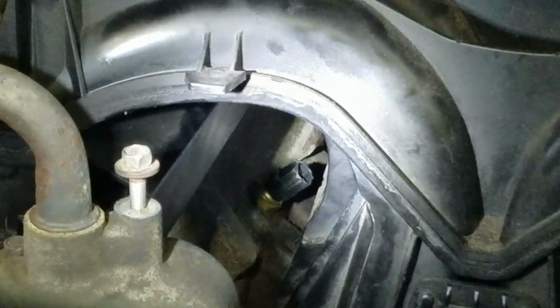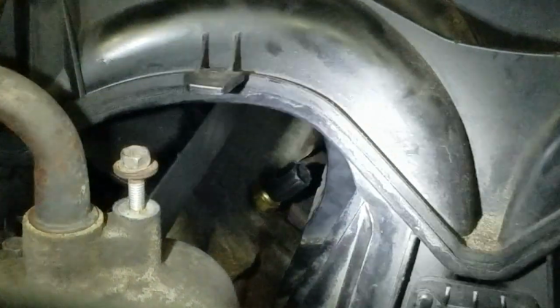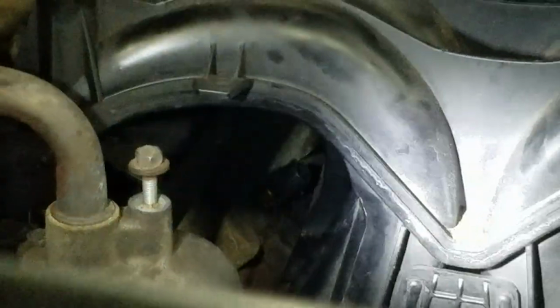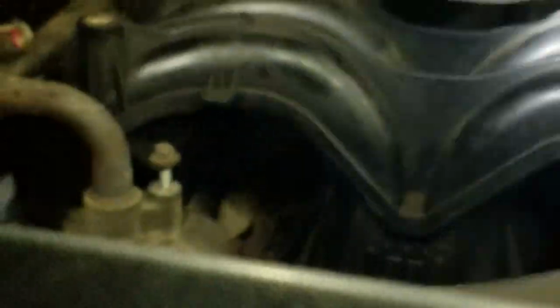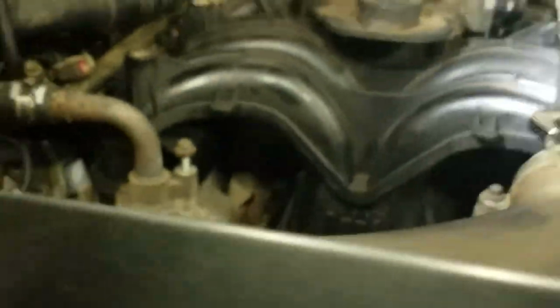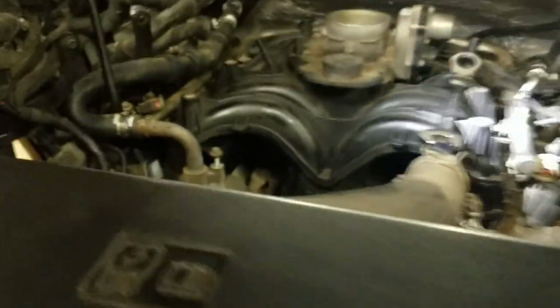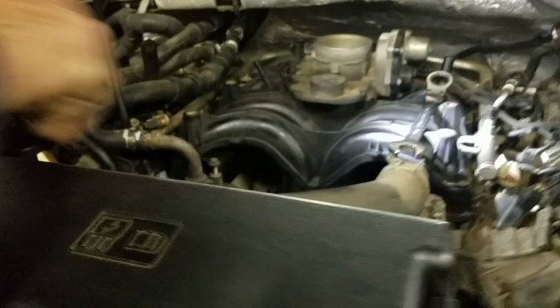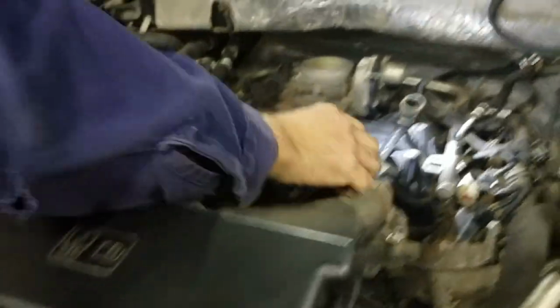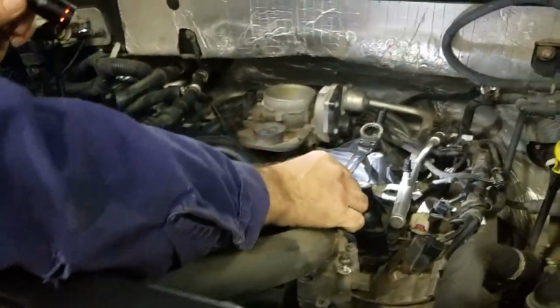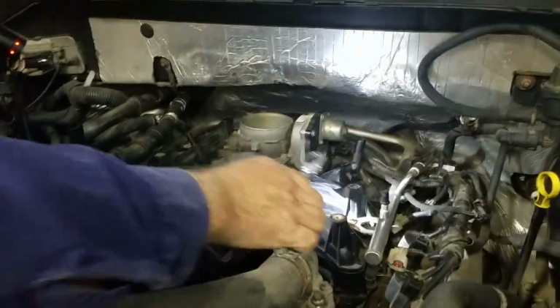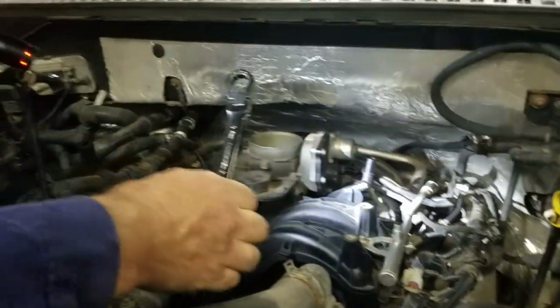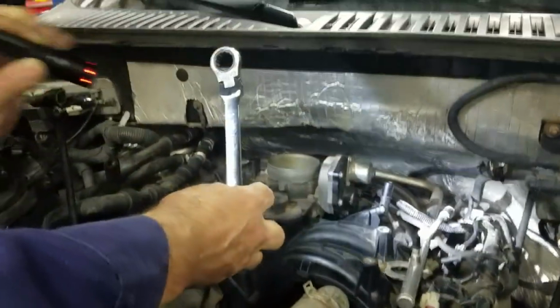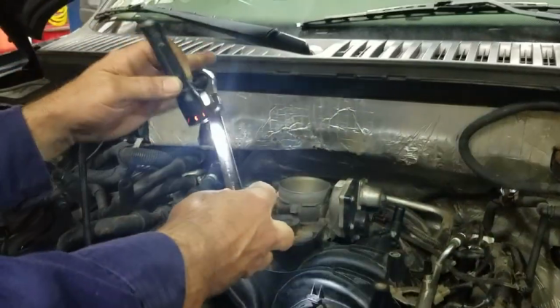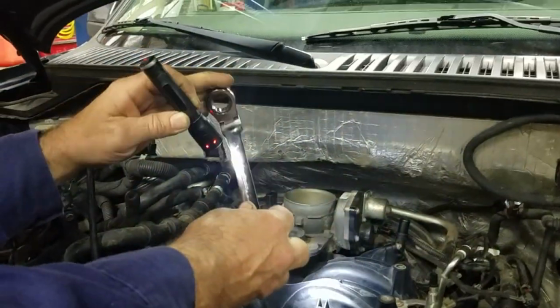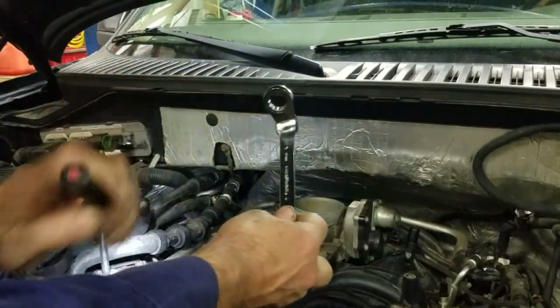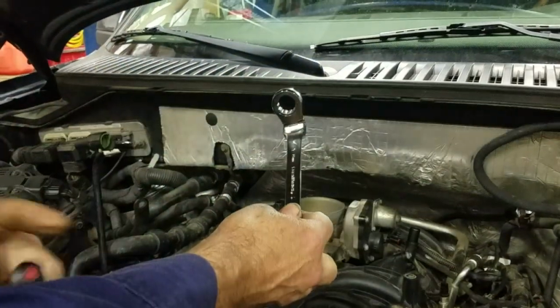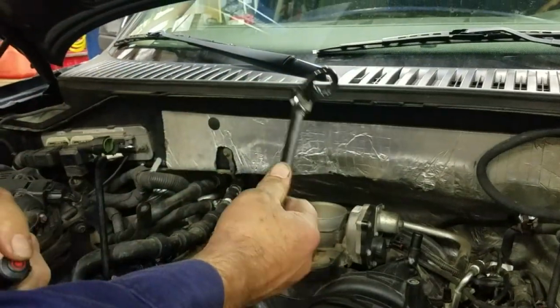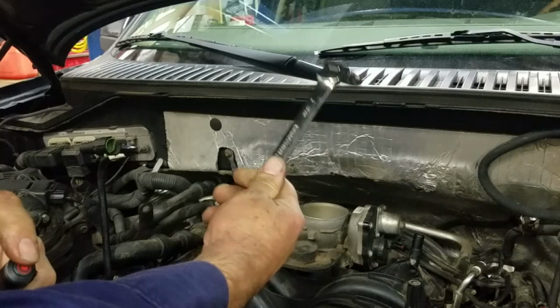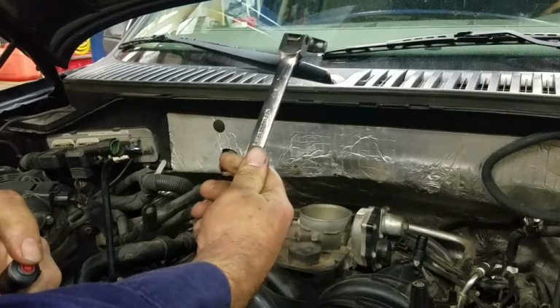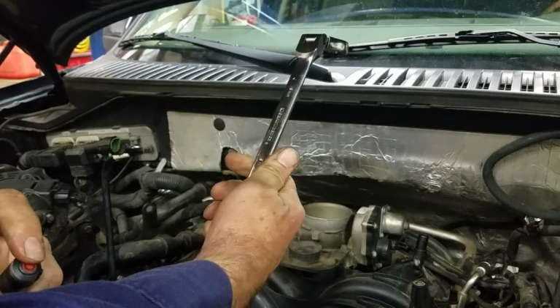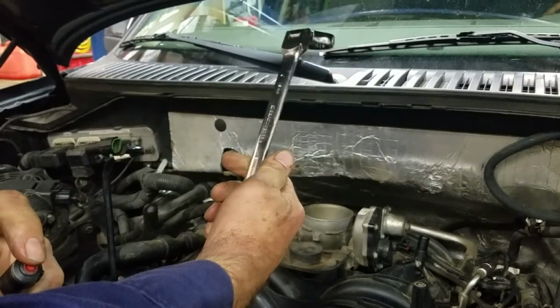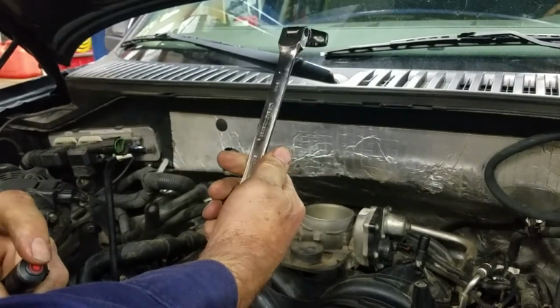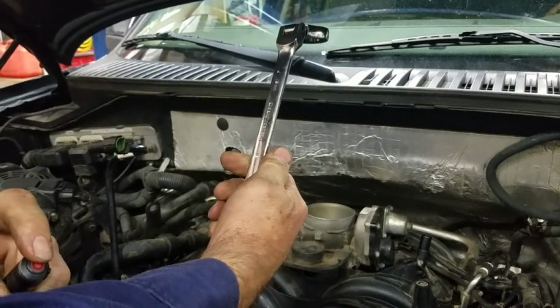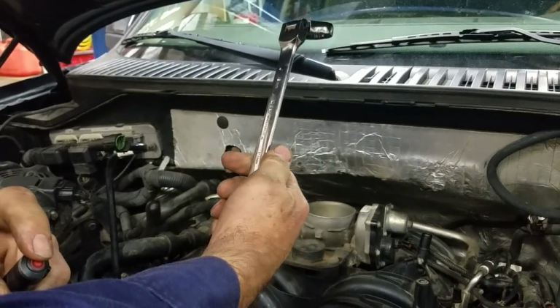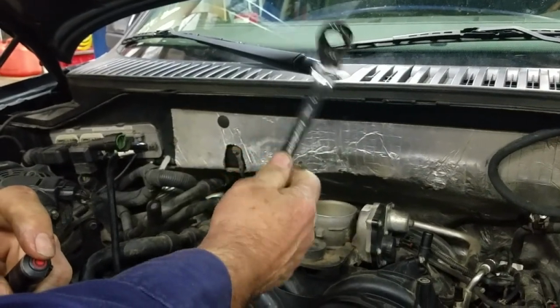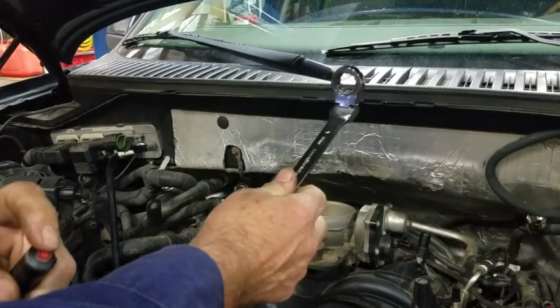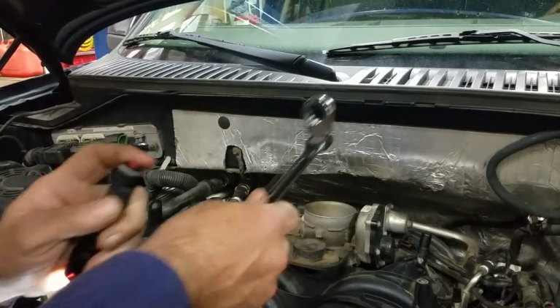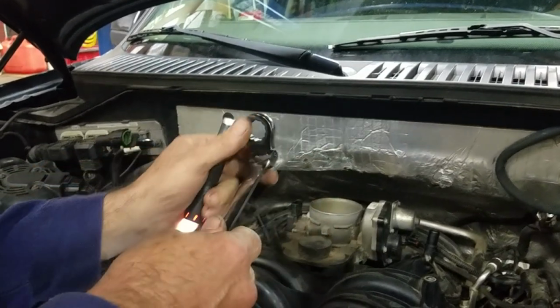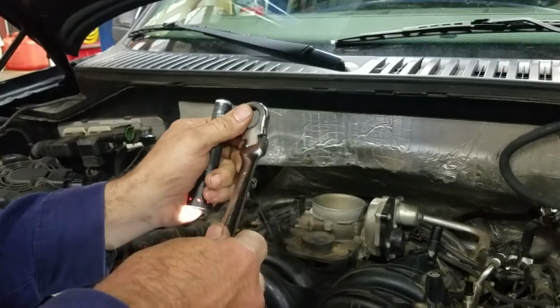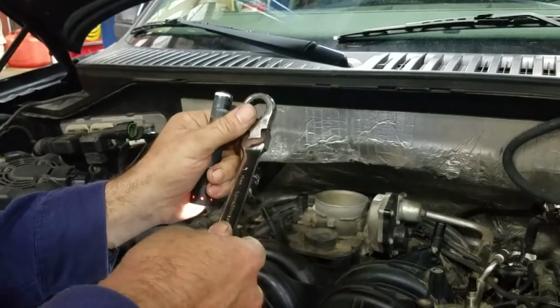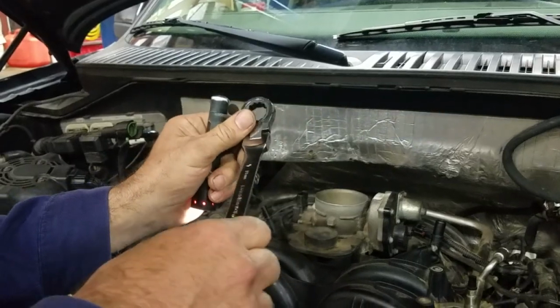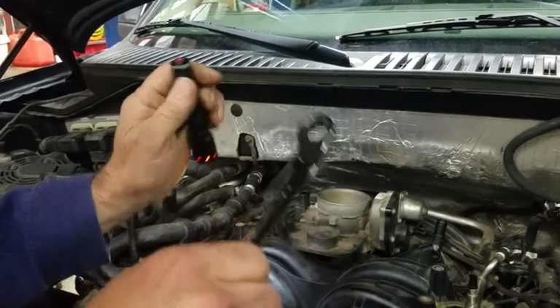The tool I'm going to use is a 19 millimeter flex head gear wrench. Not sure of the part number — I'll try to get a picture of the package later. This is all you're going to need.